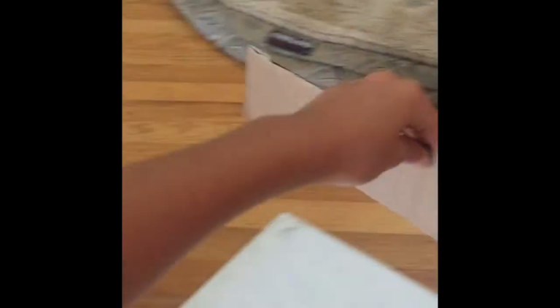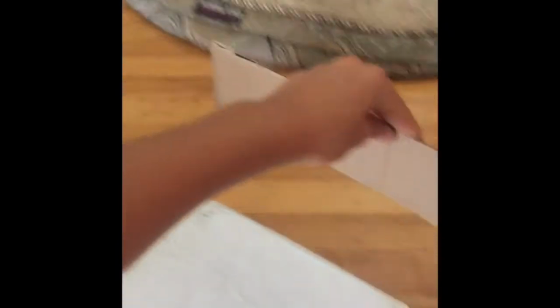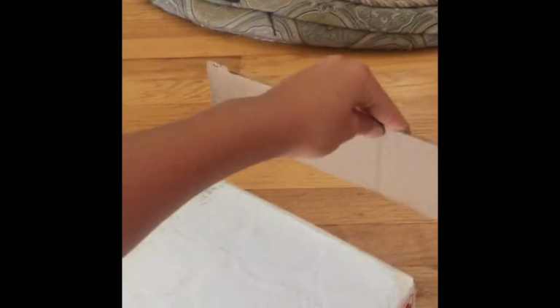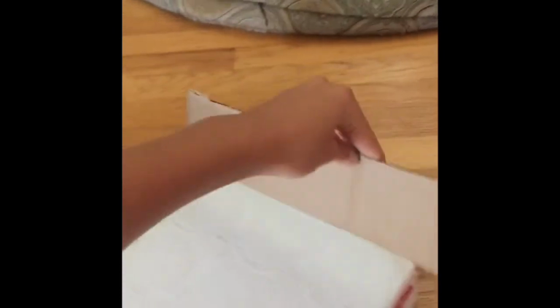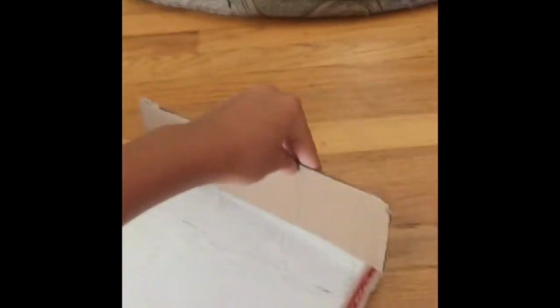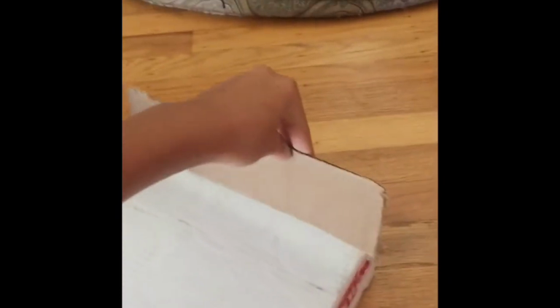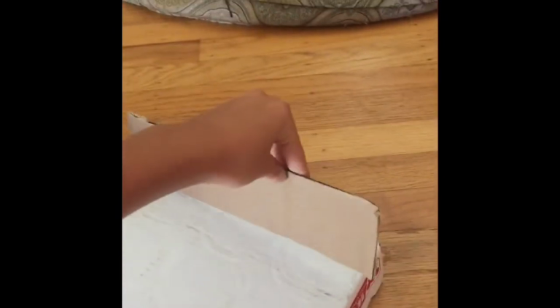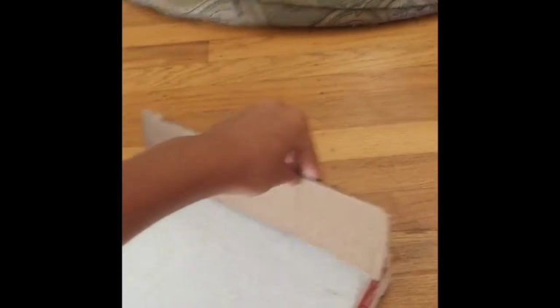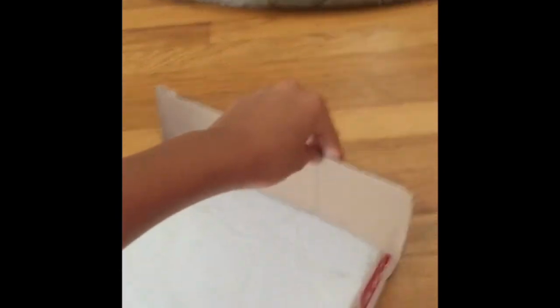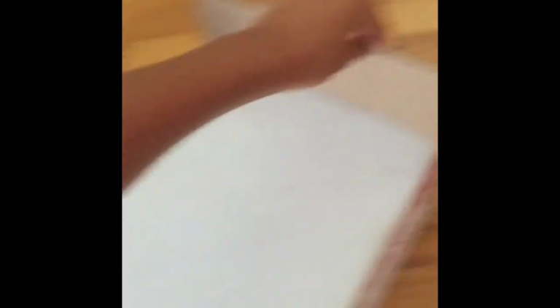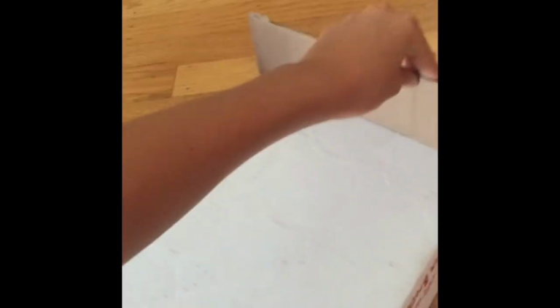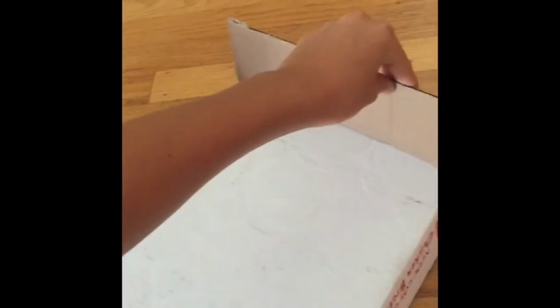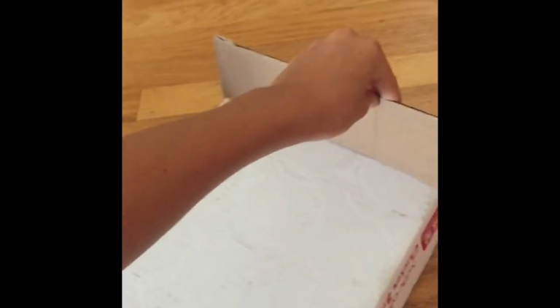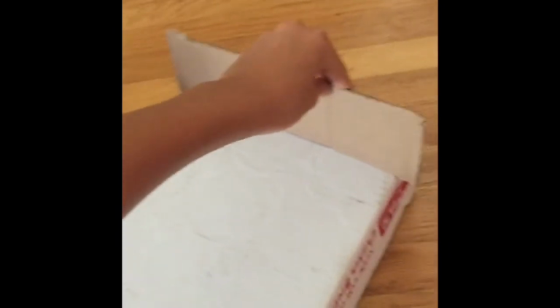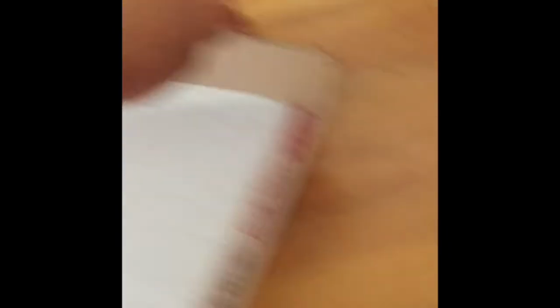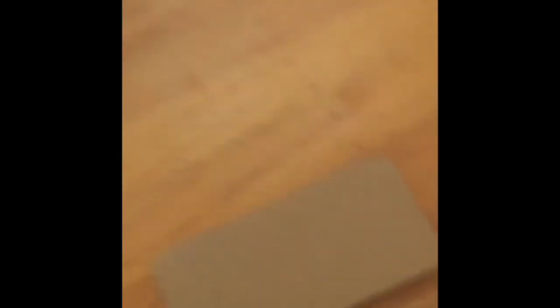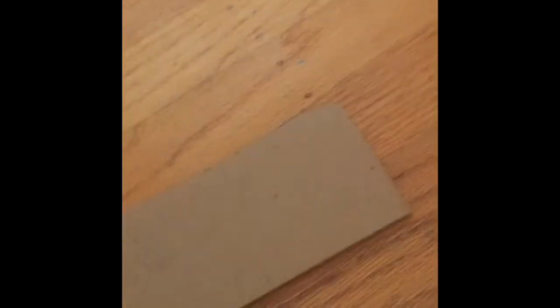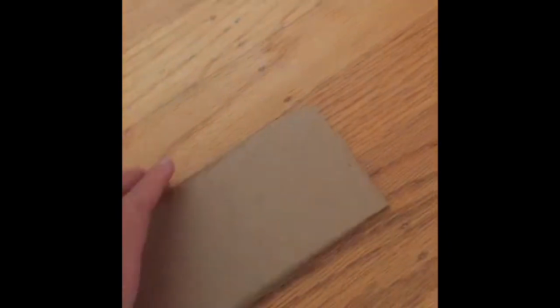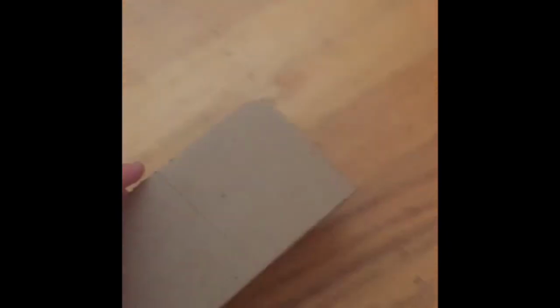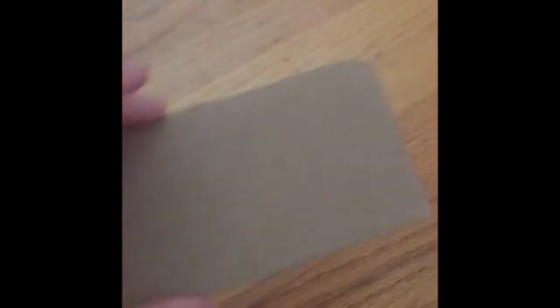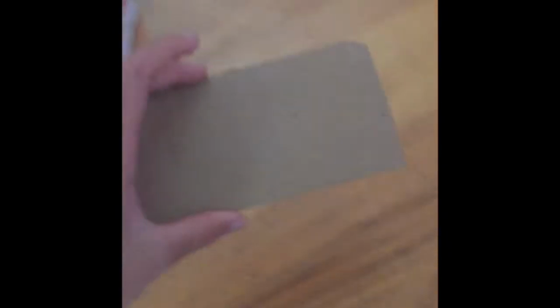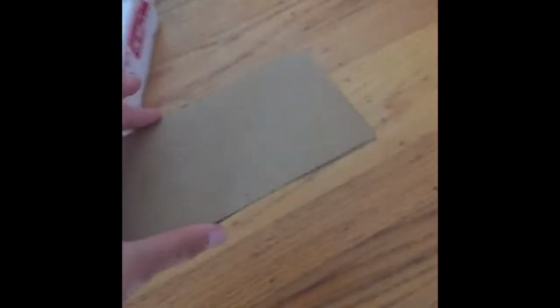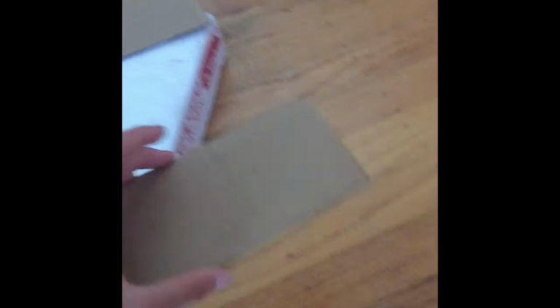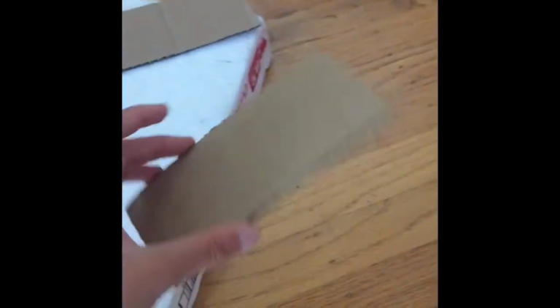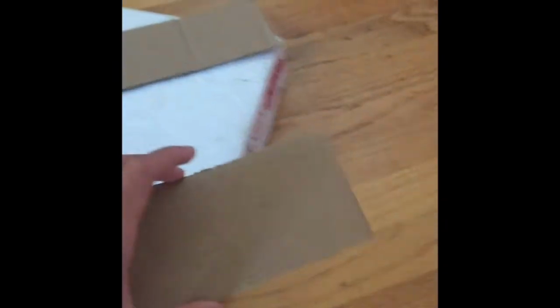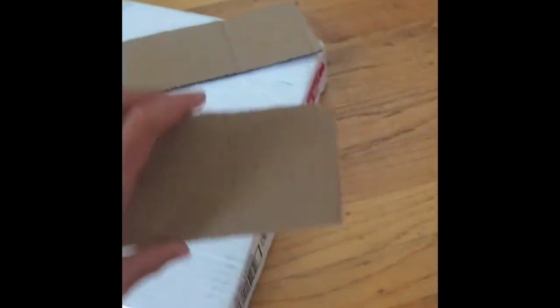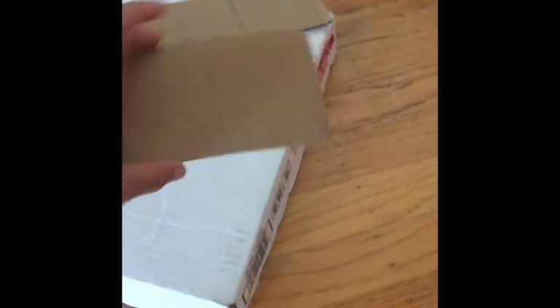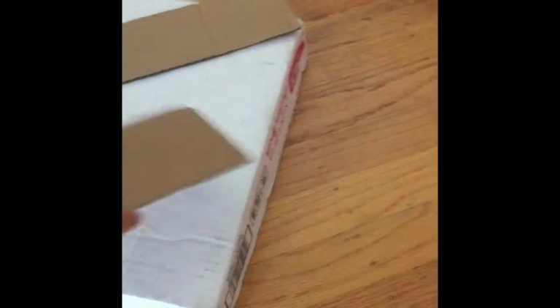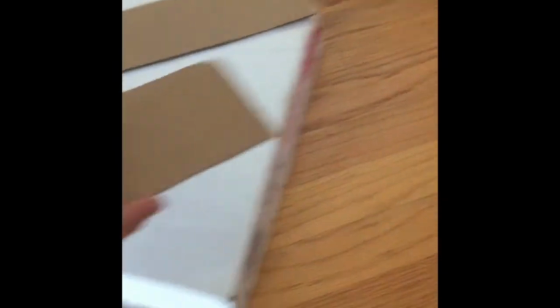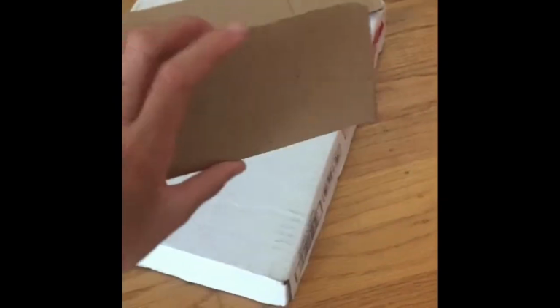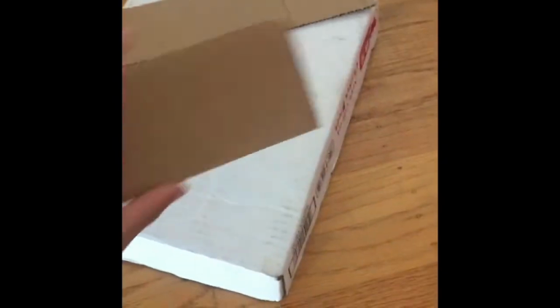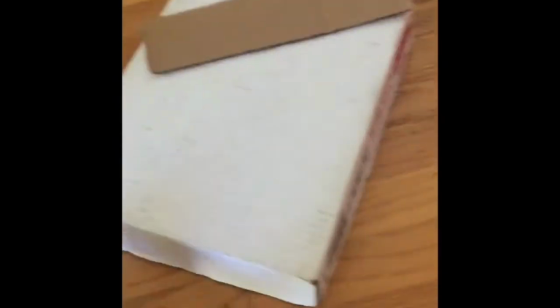This one we're gonna put on the end and glue it with hot glue, and the other one — you'll see what you'll use it for.